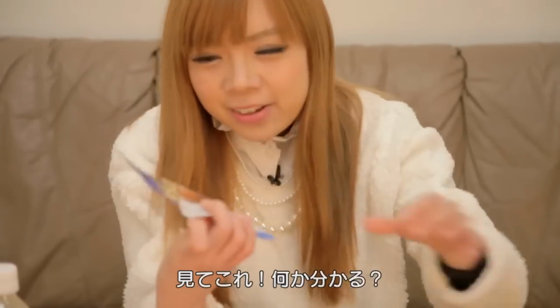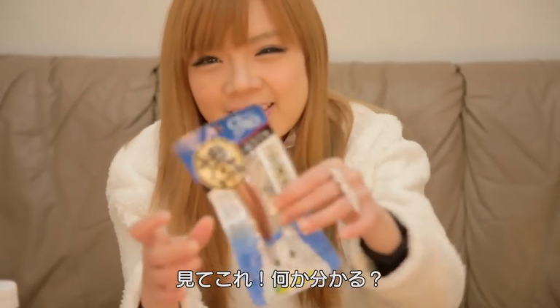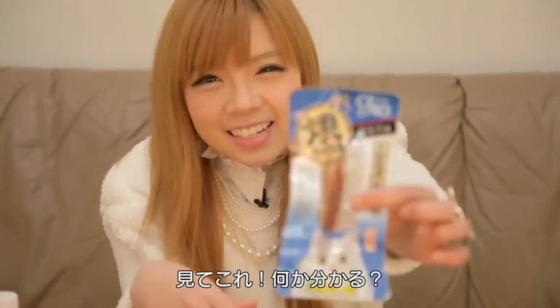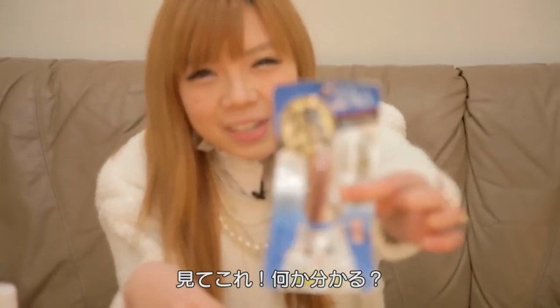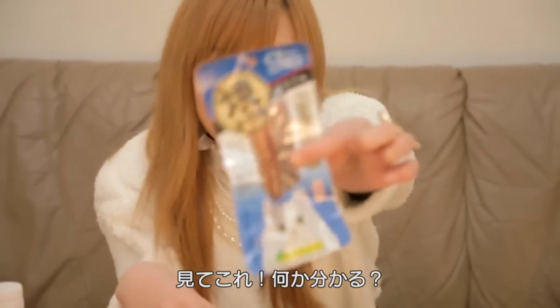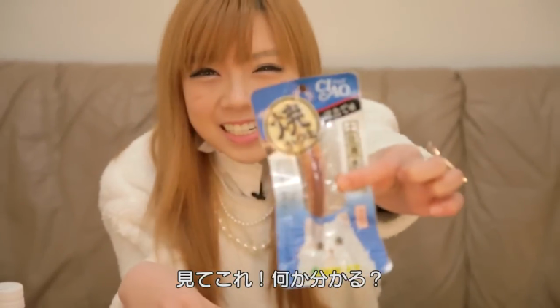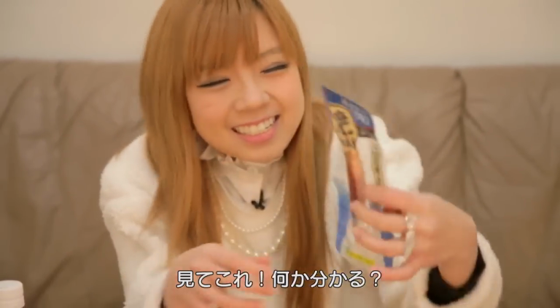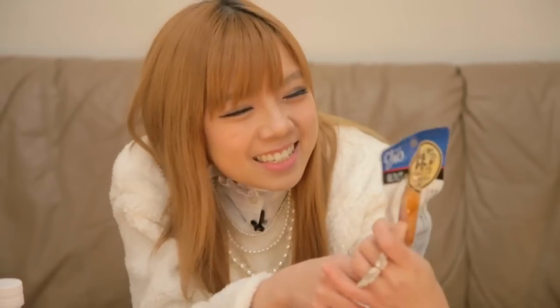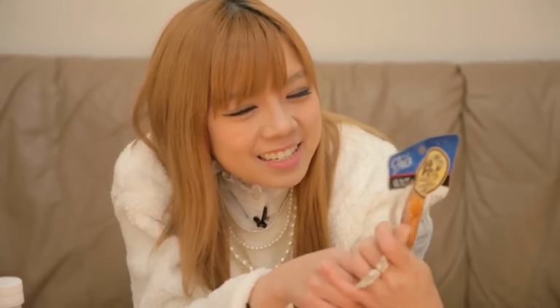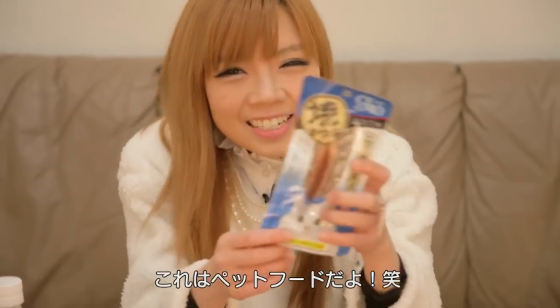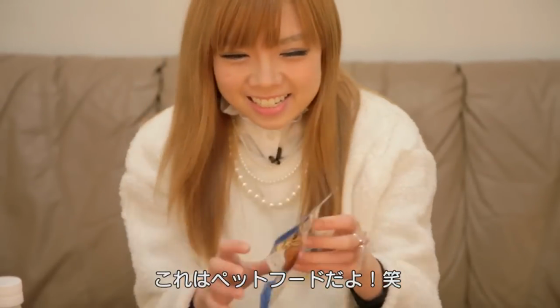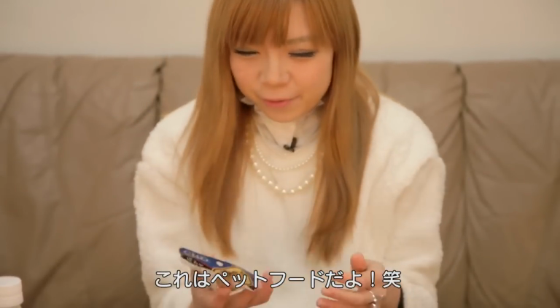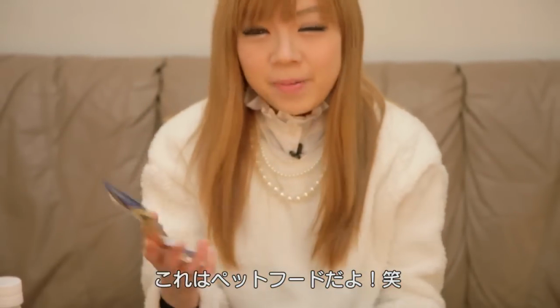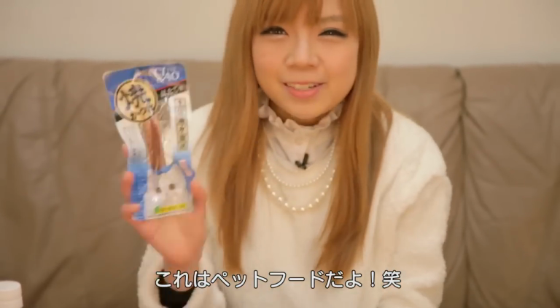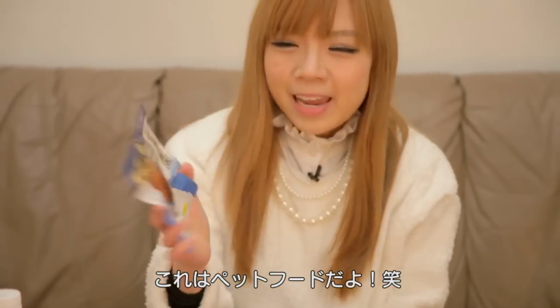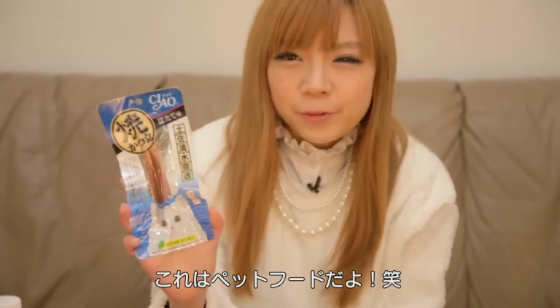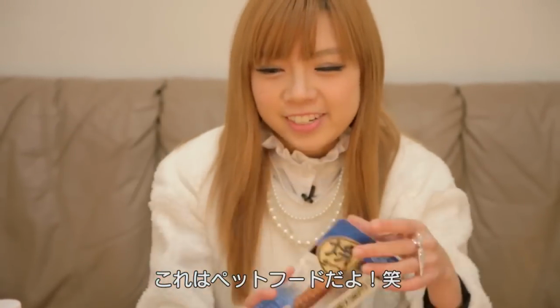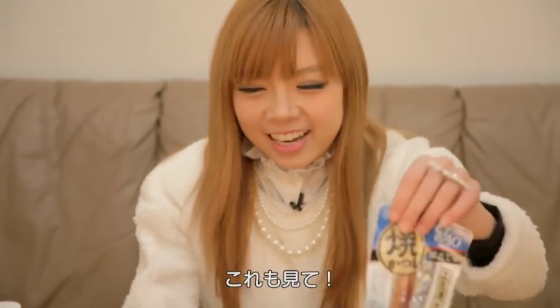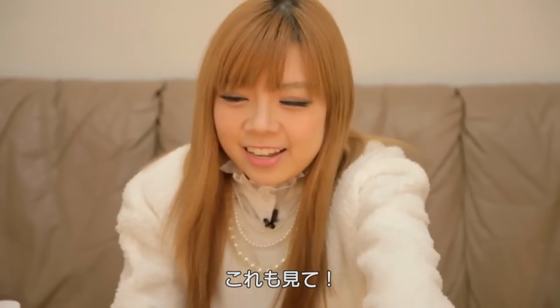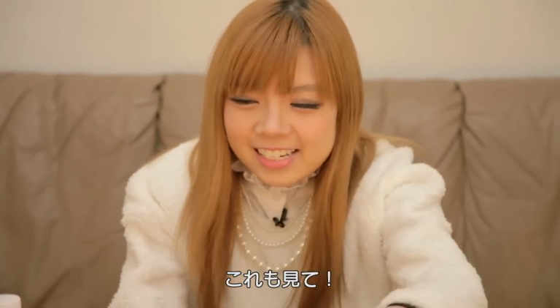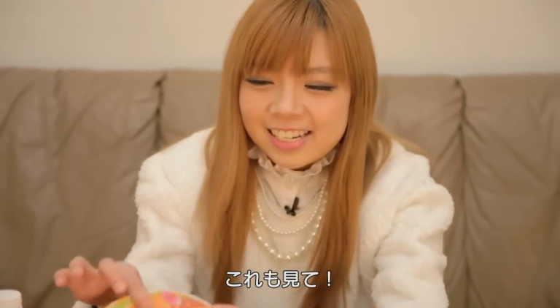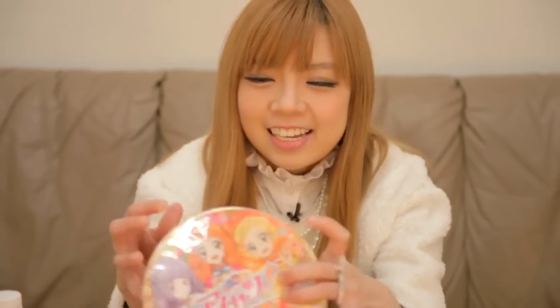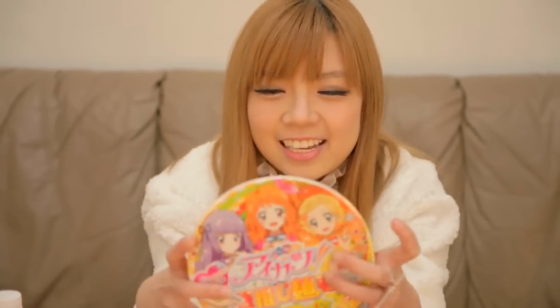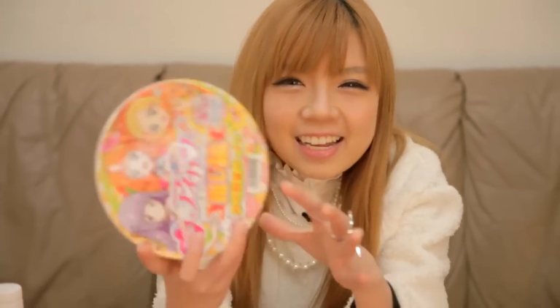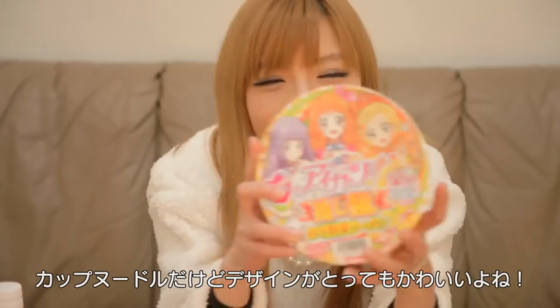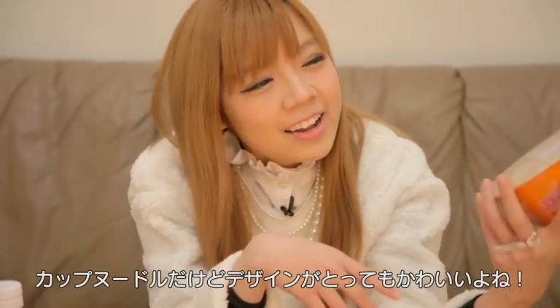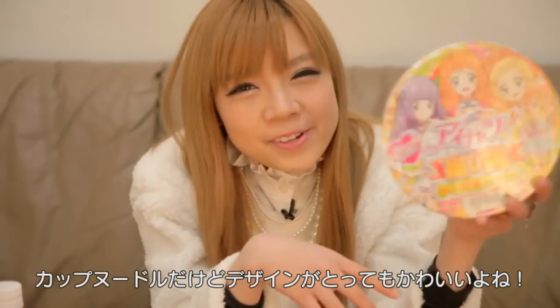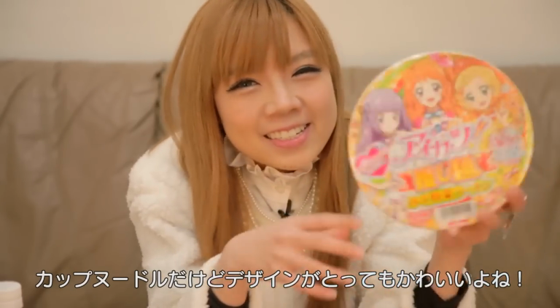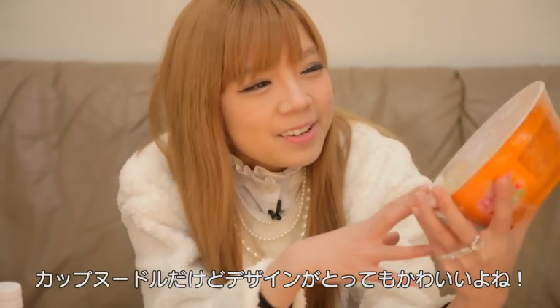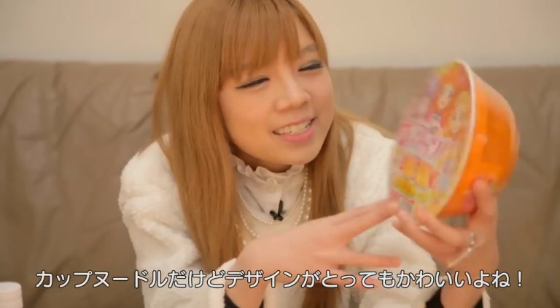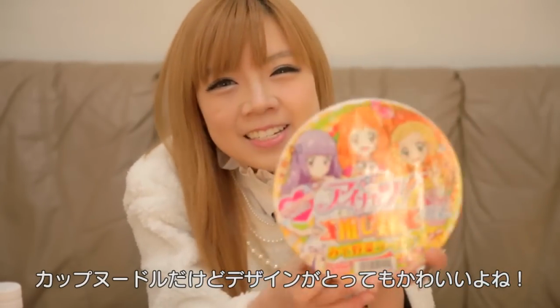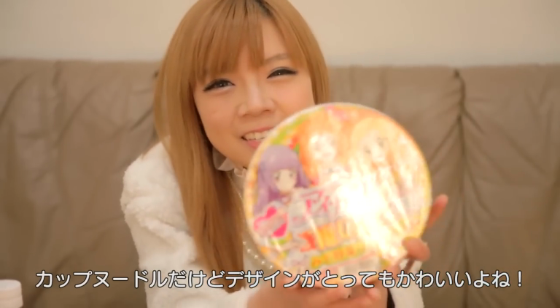Look at this. Do you know what this is? This is for your pet — your pet food. And then look at this: cup noodles, but the design is so cute.